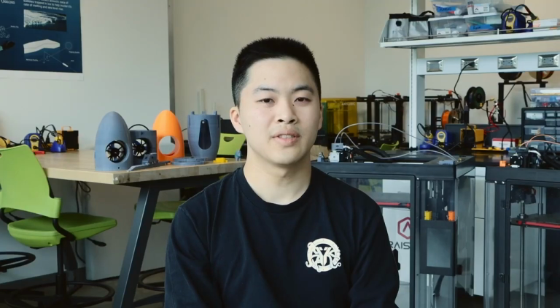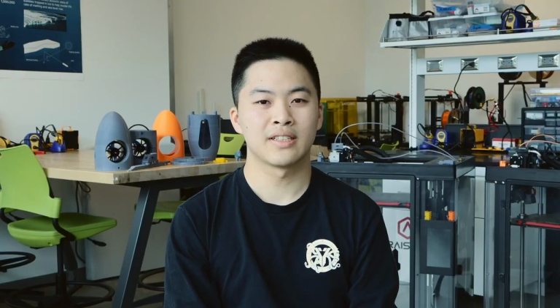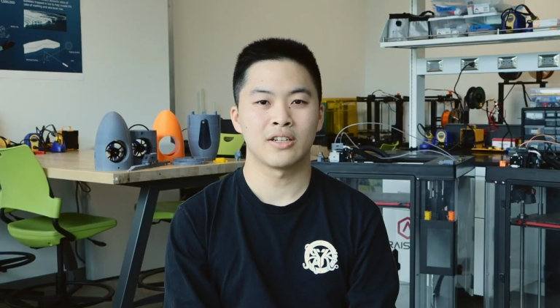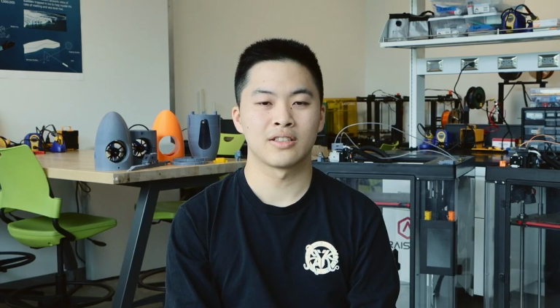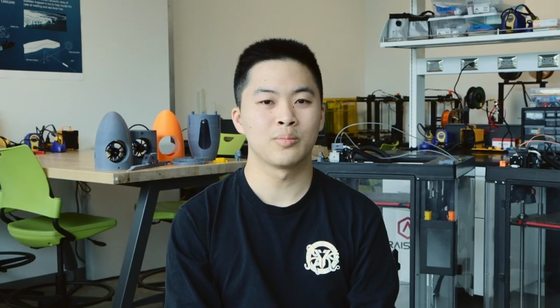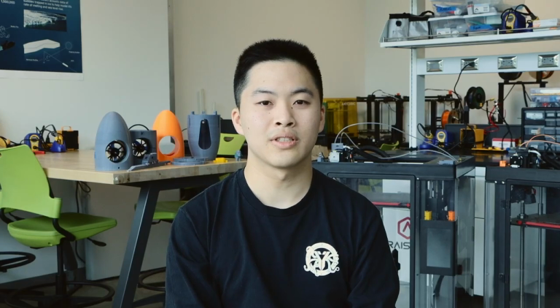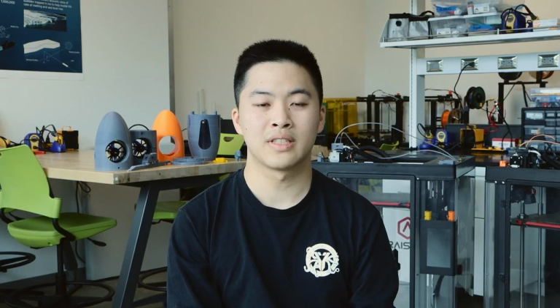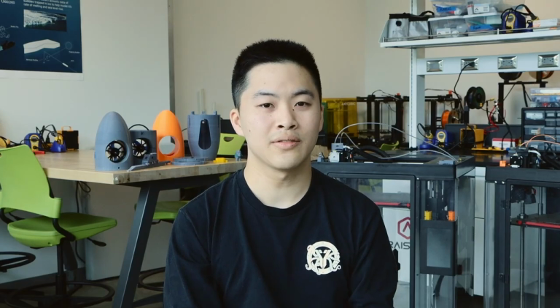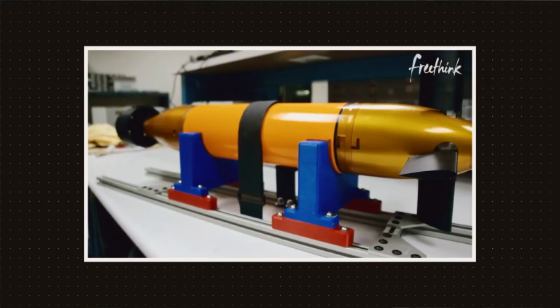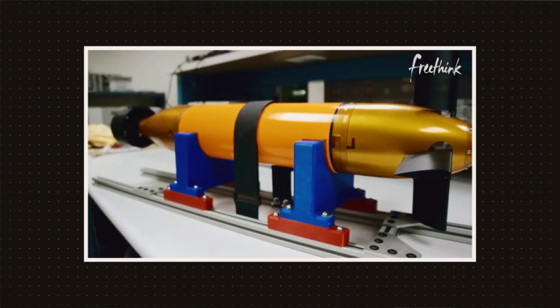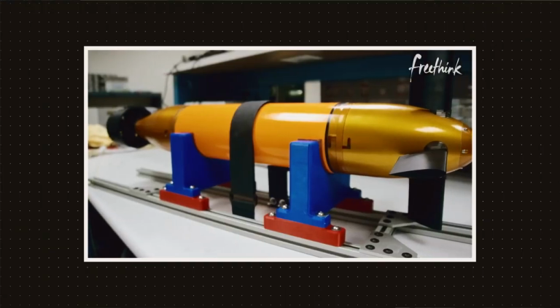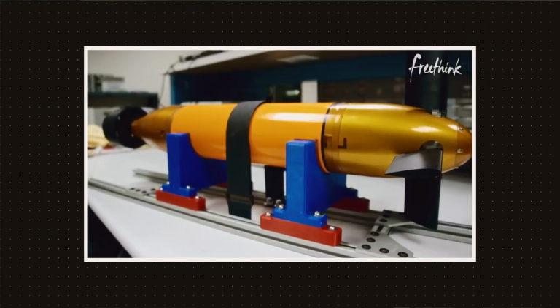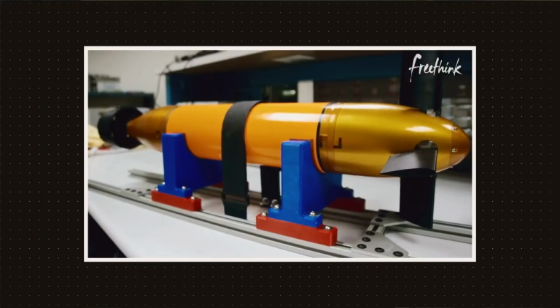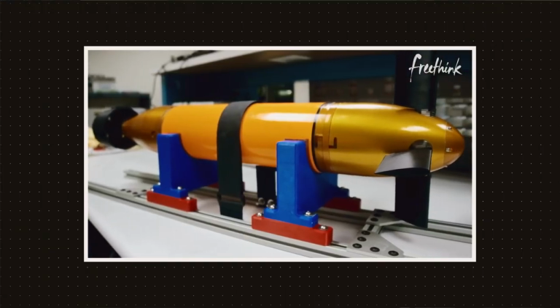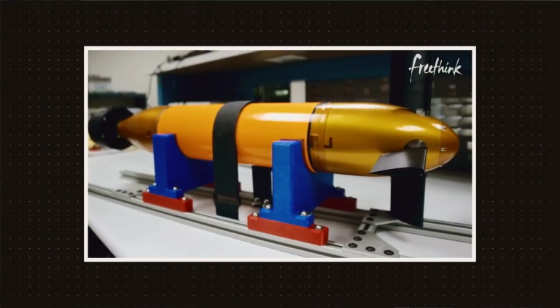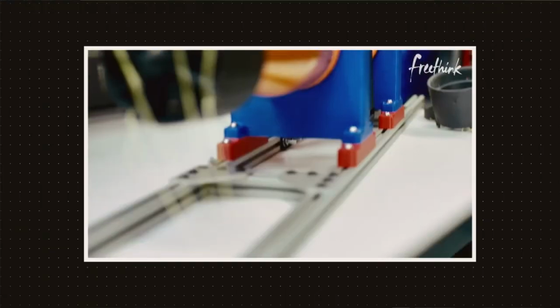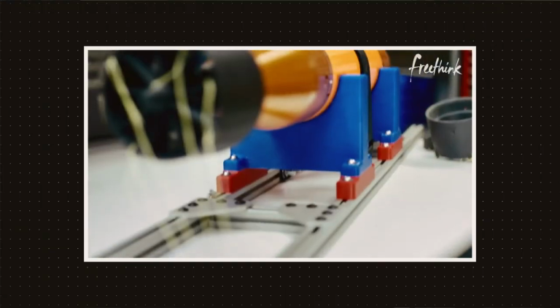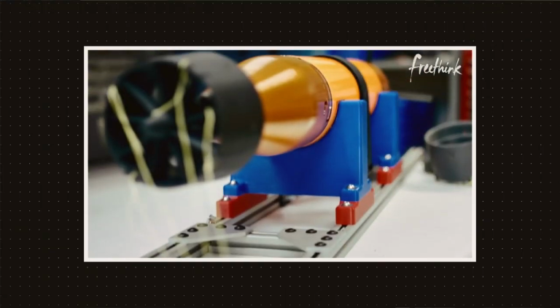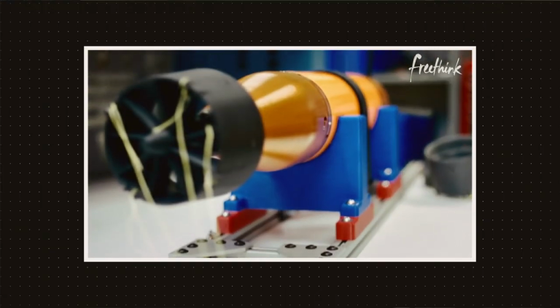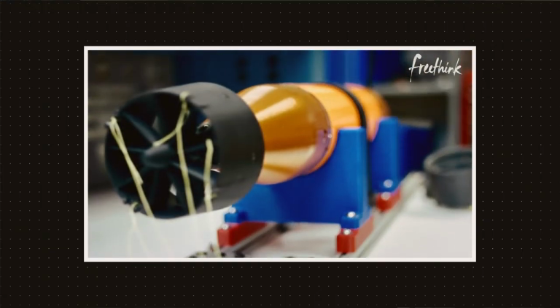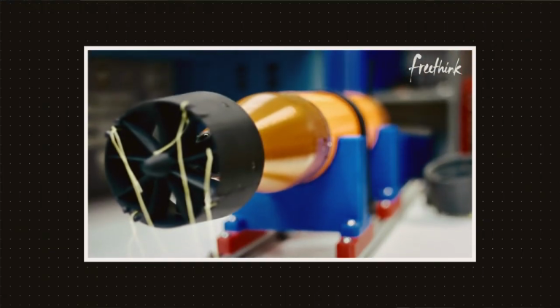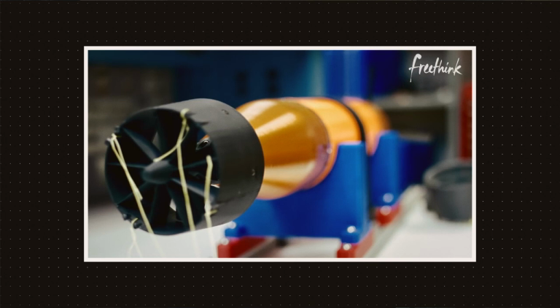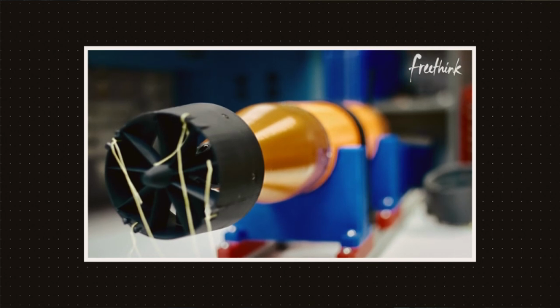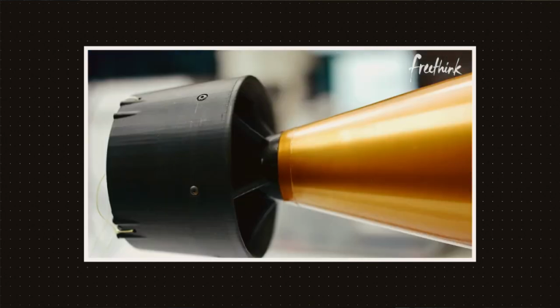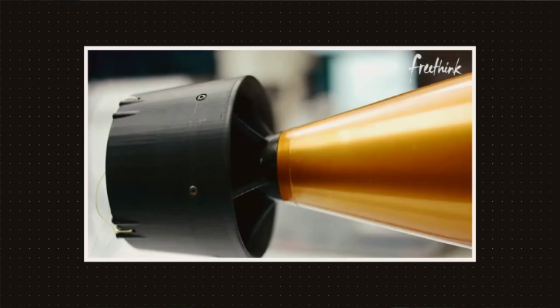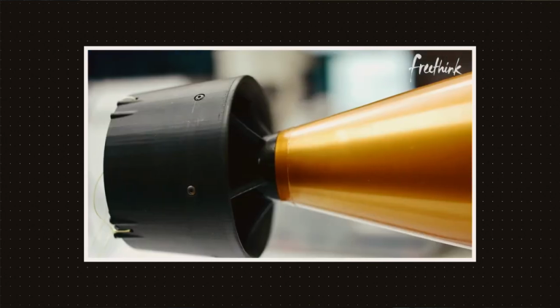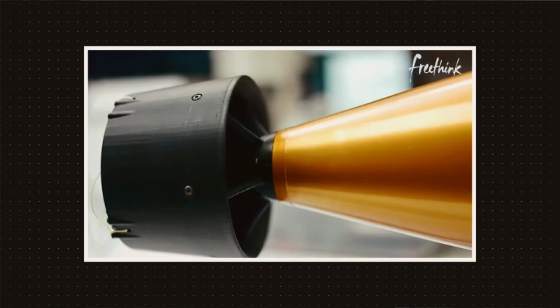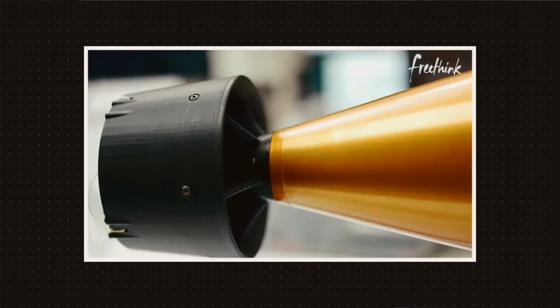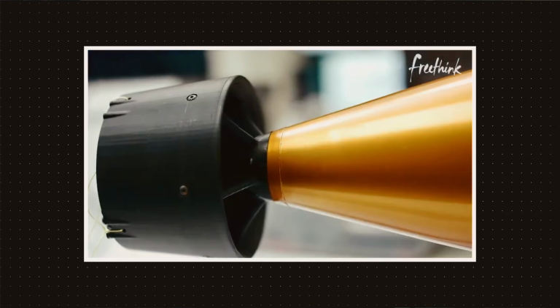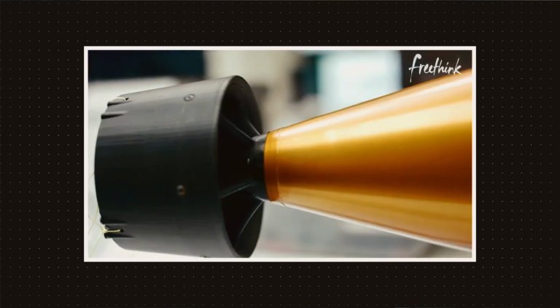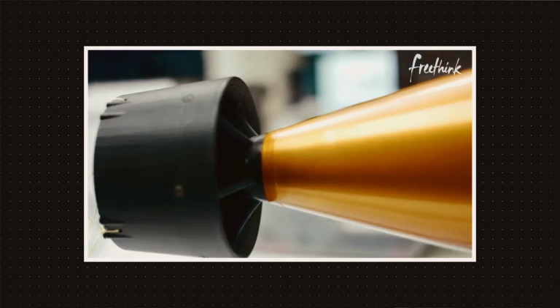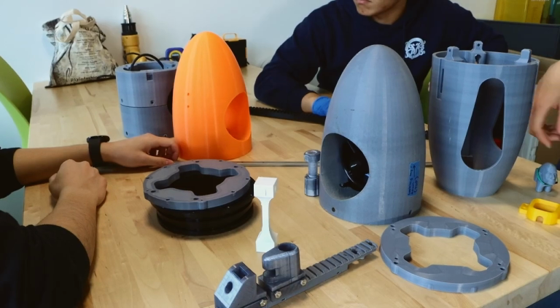AUVs can cost upwards of tens of thousands, even millions of dollars depending on their capabilities. Our aim is to change that and make affordable research more feasible for everyone.